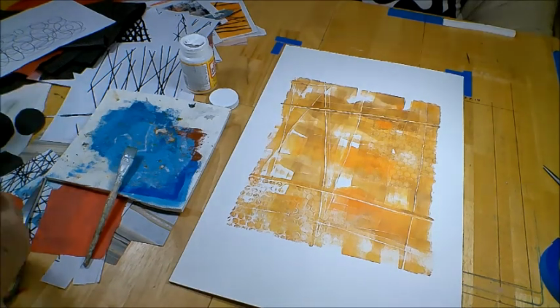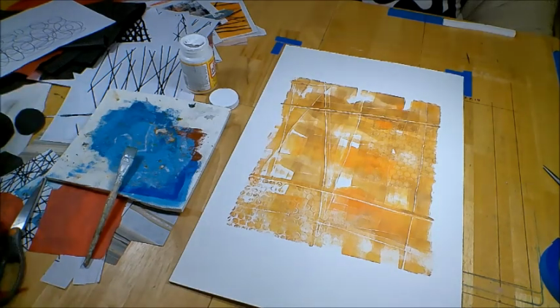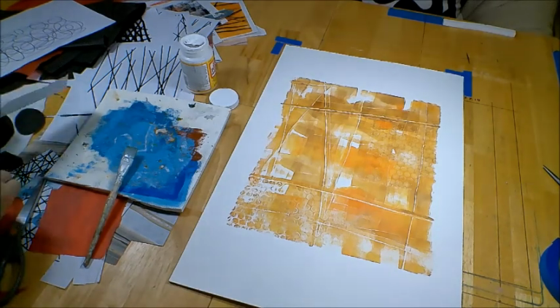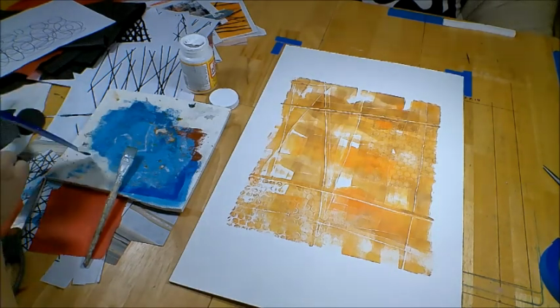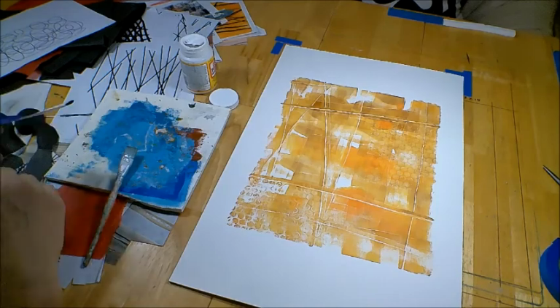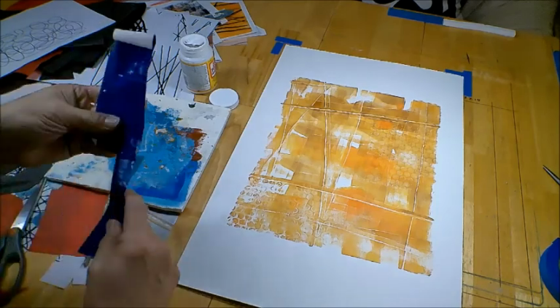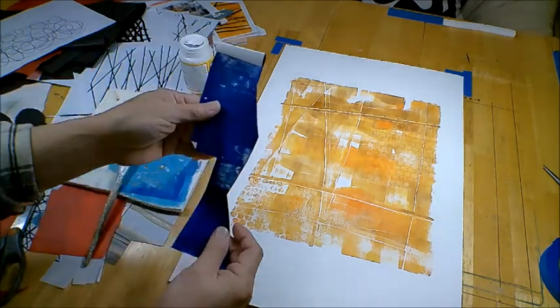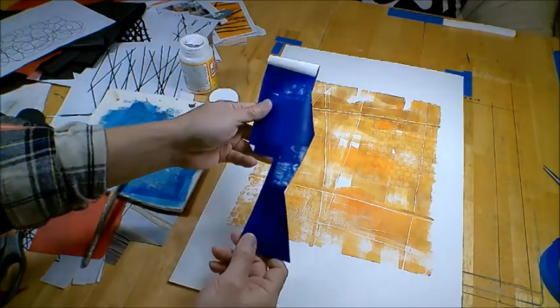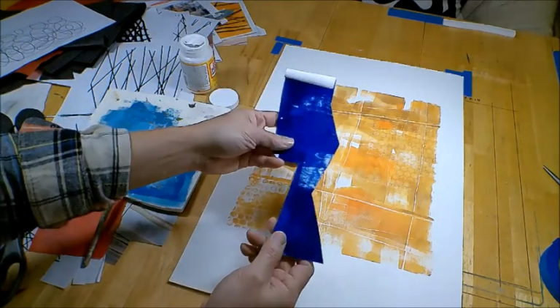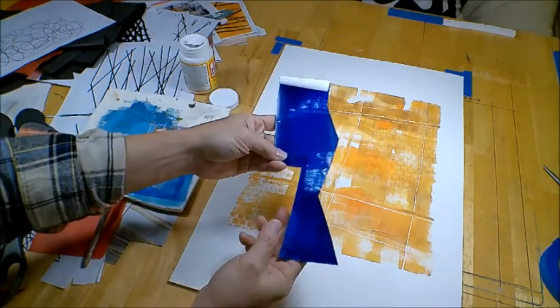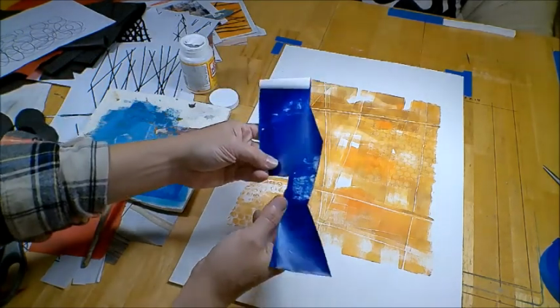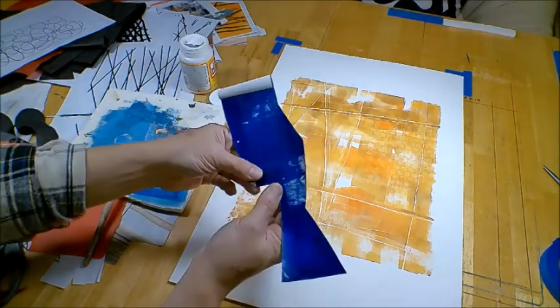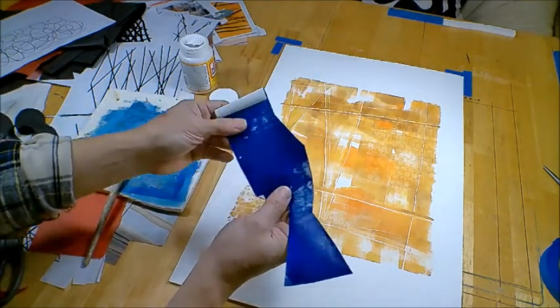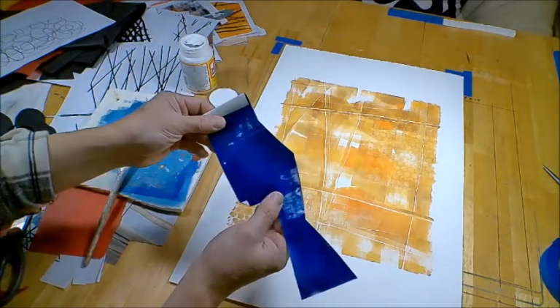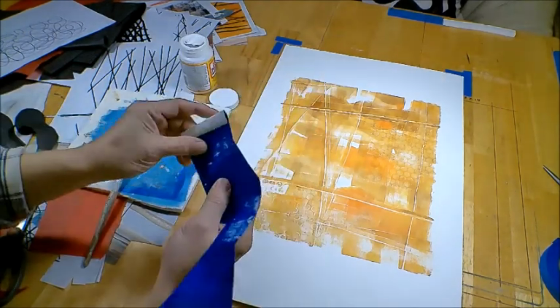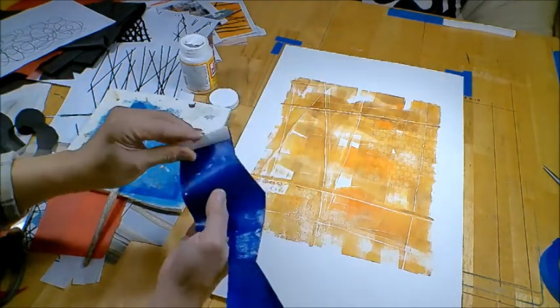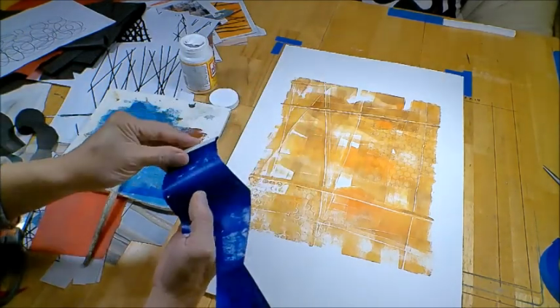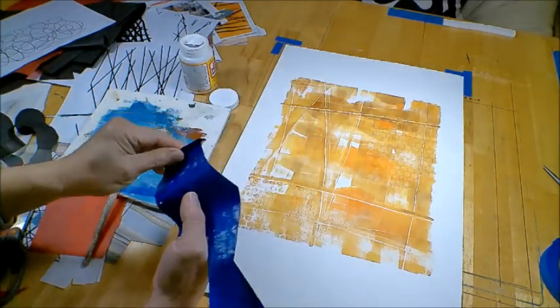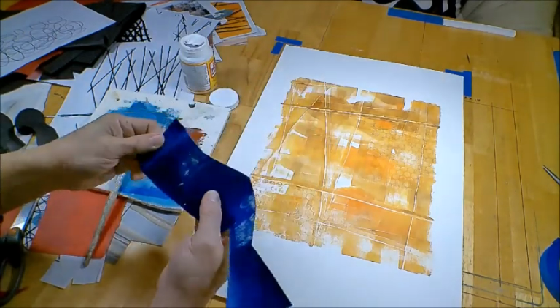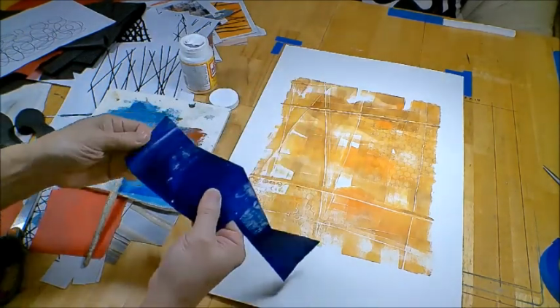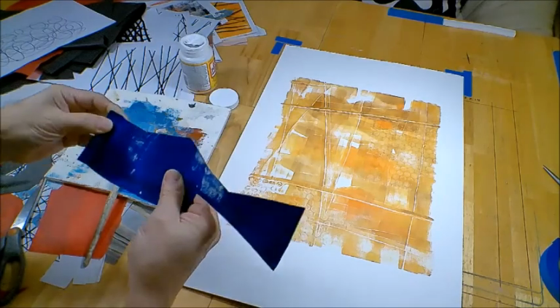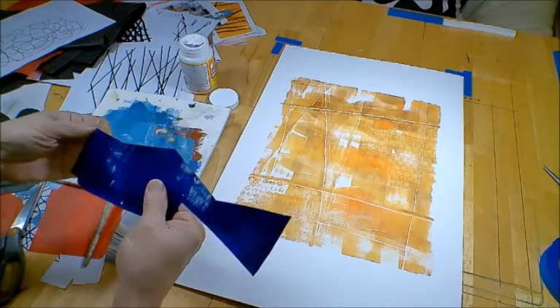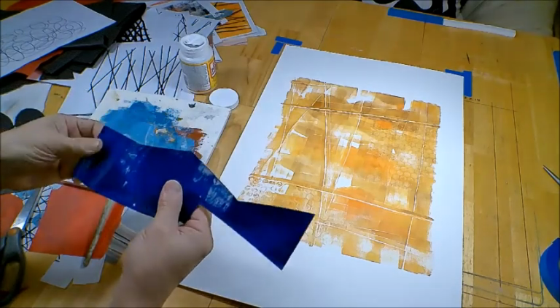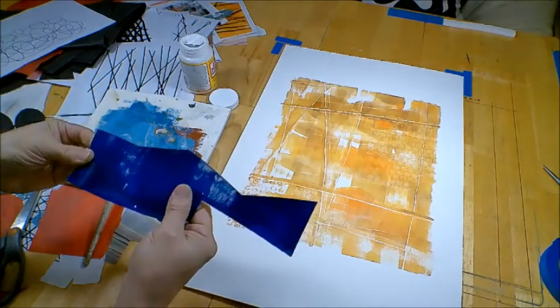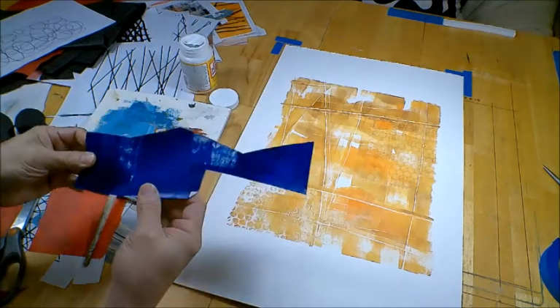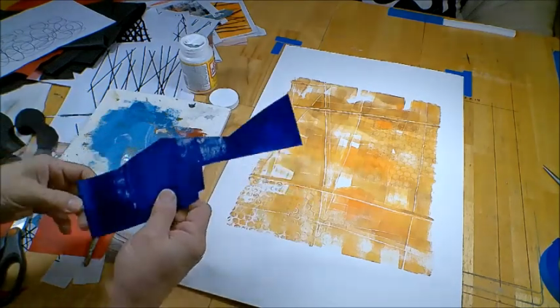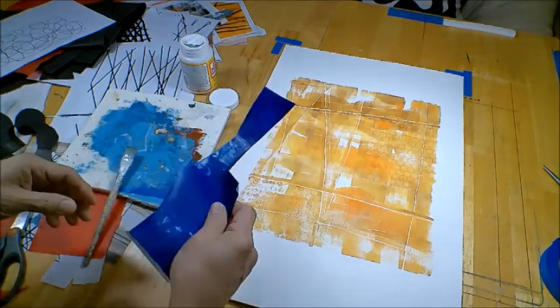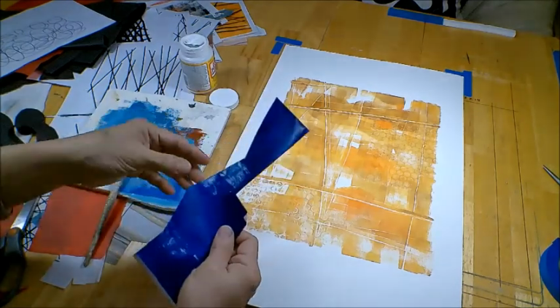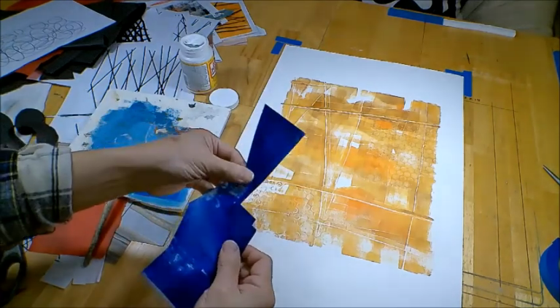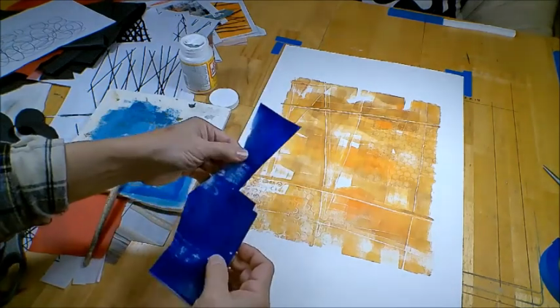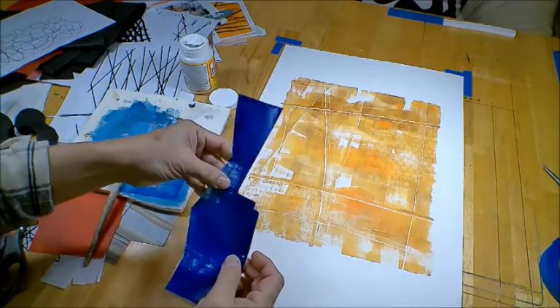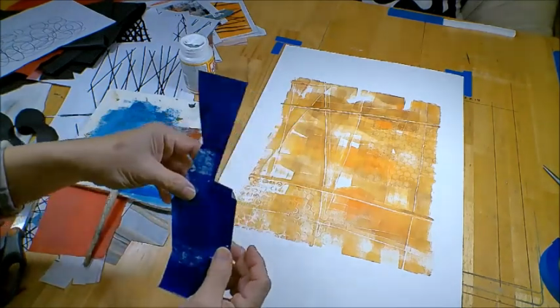This is a leftover piece from a print I did, and I do like this yellow blue.